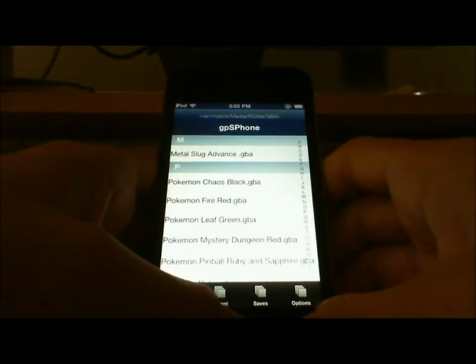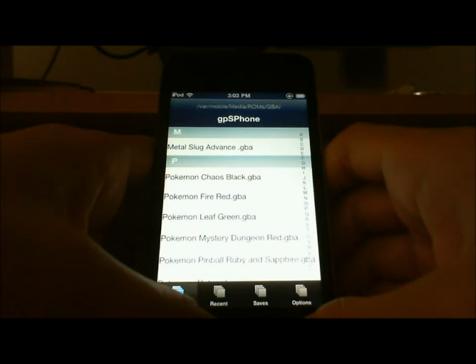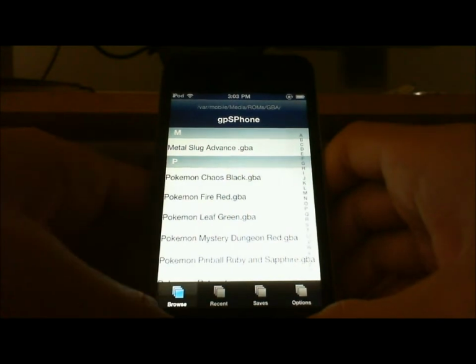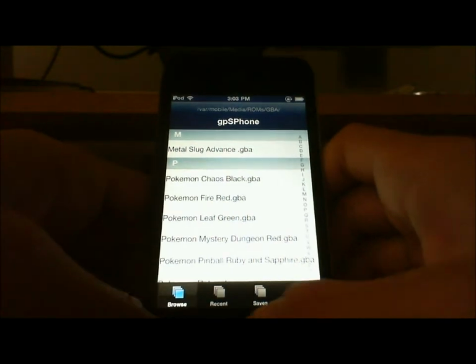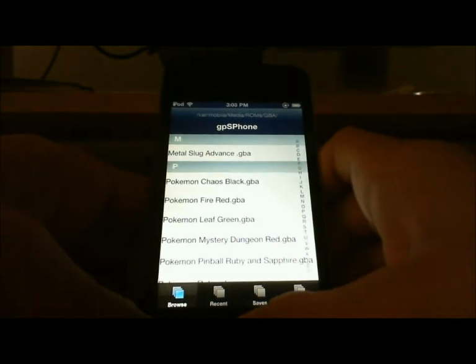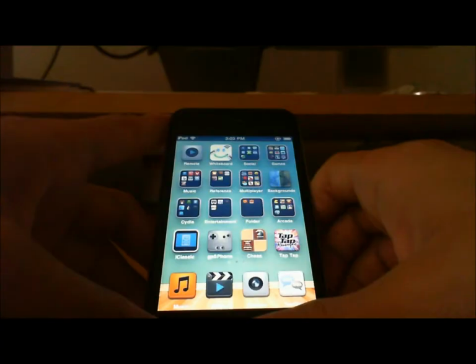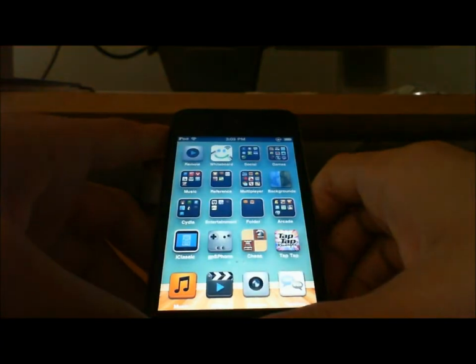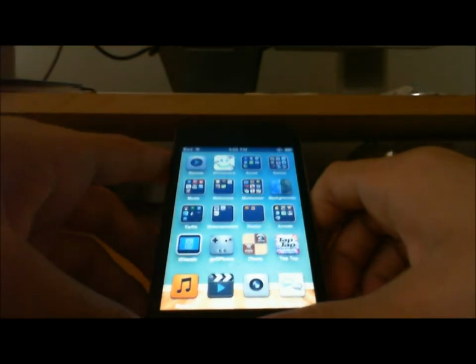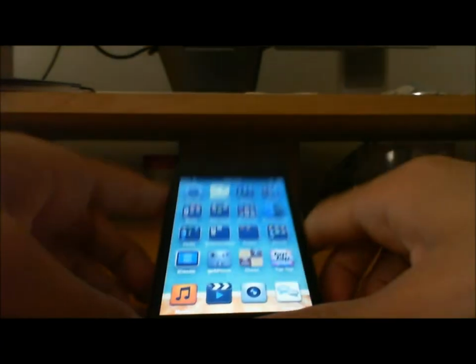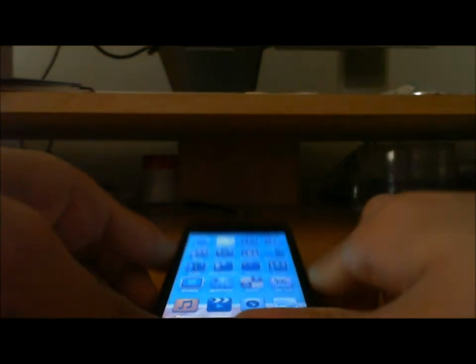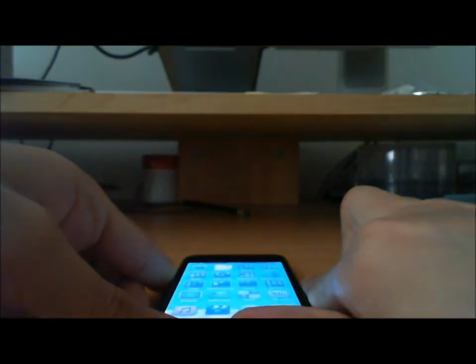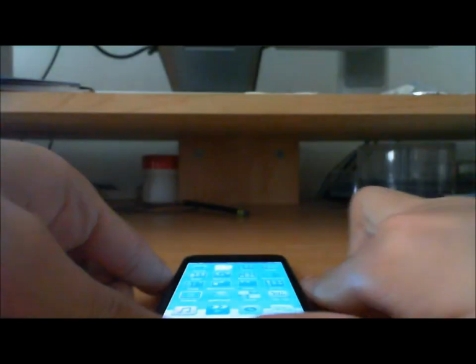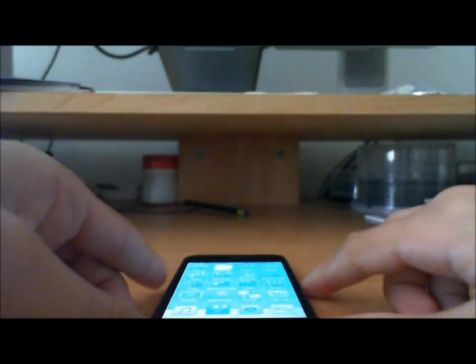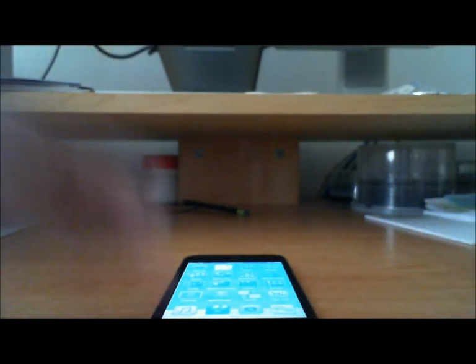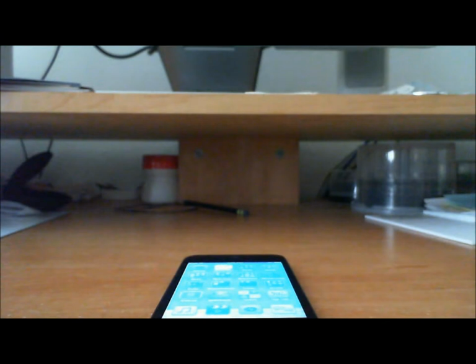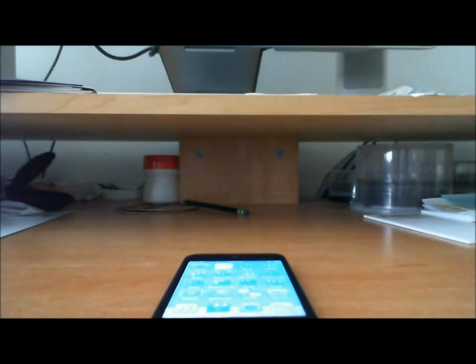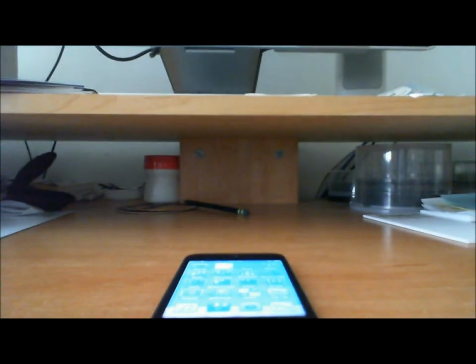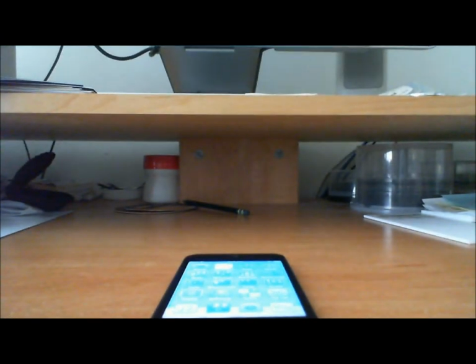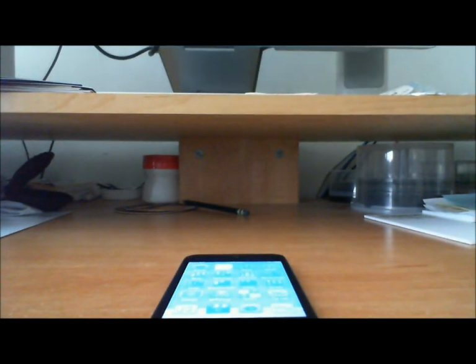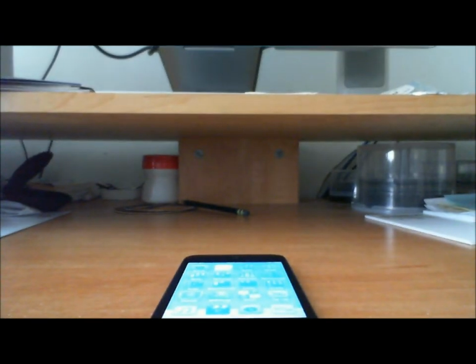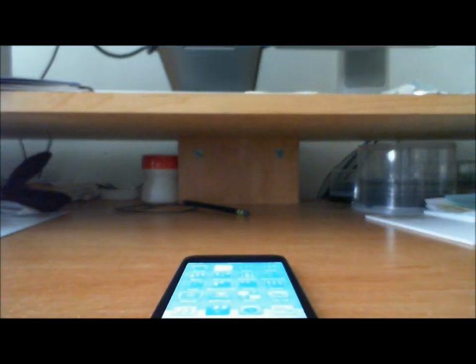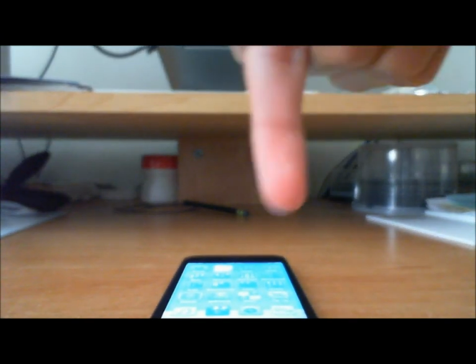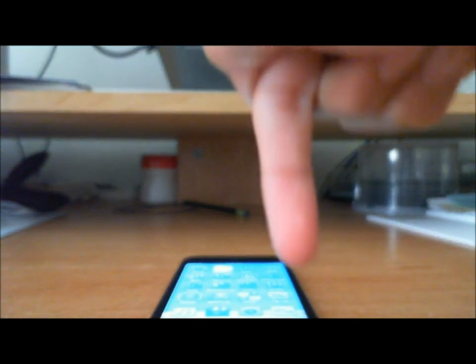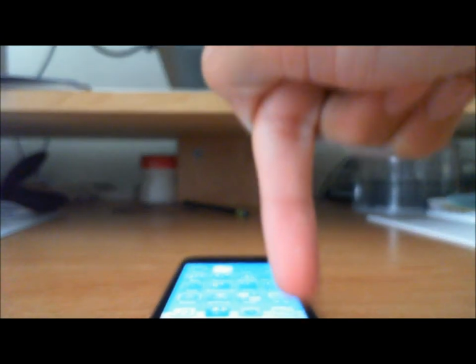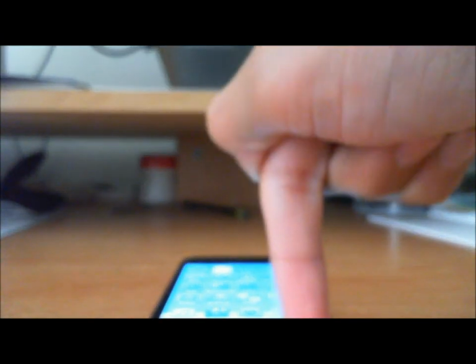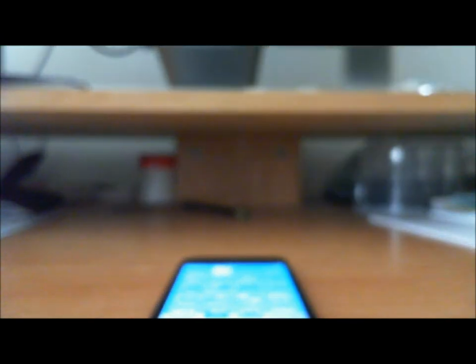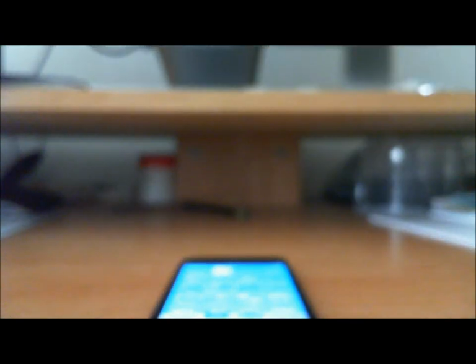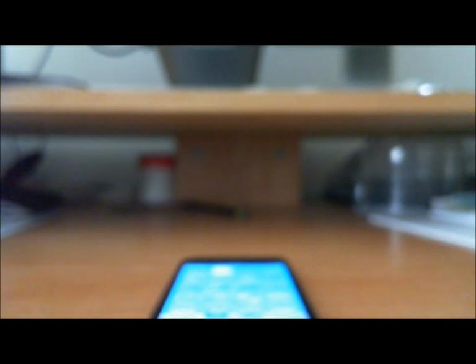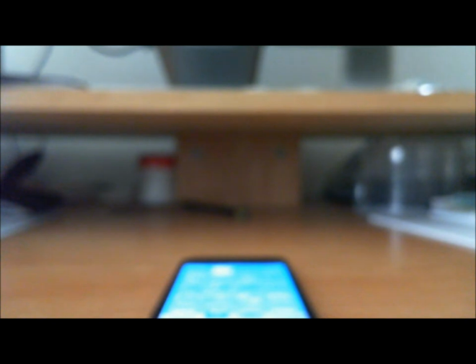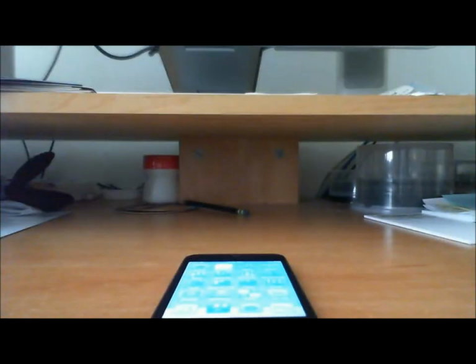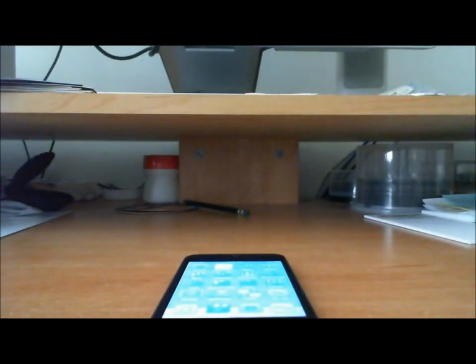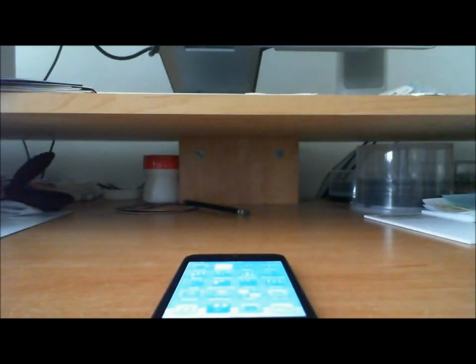That's all you need to do. If you have any questions or it doesn't work for you, leave a comment below and I'll get to you as soon as possible. This is GBA7 here — peace.